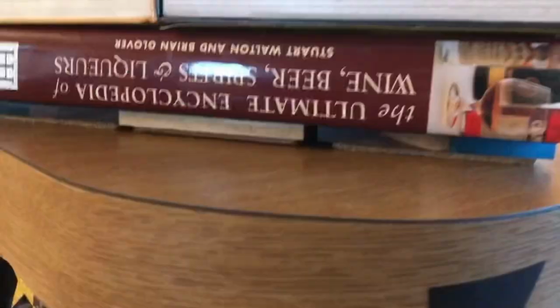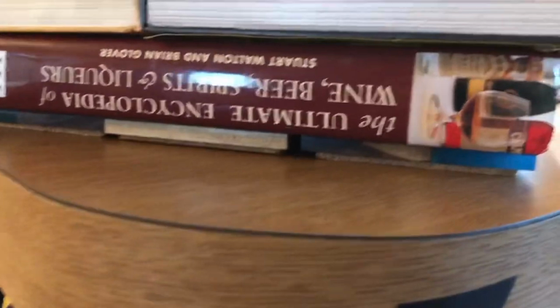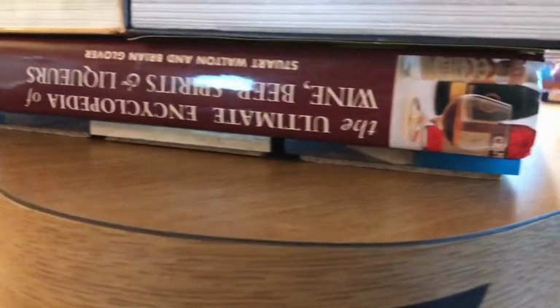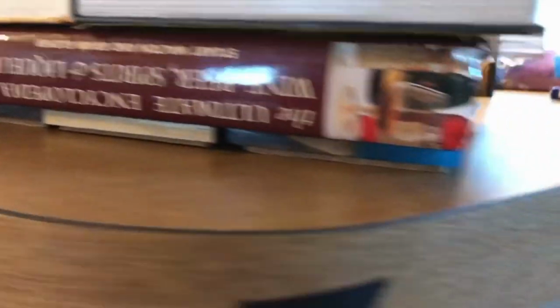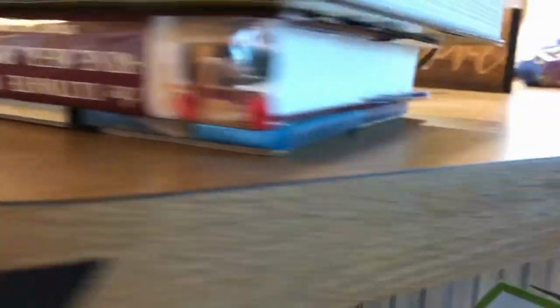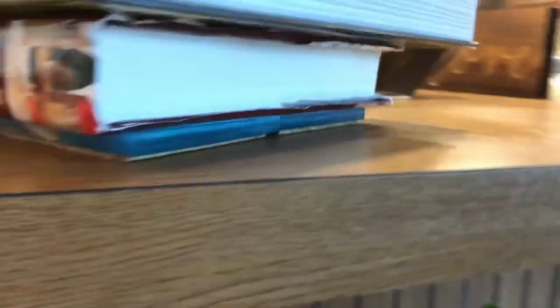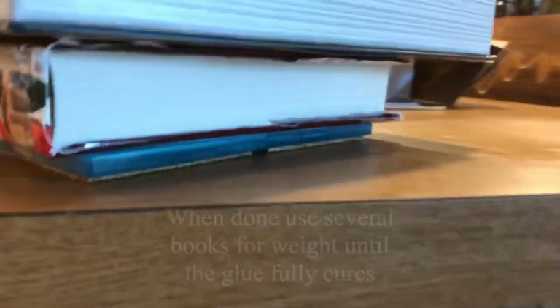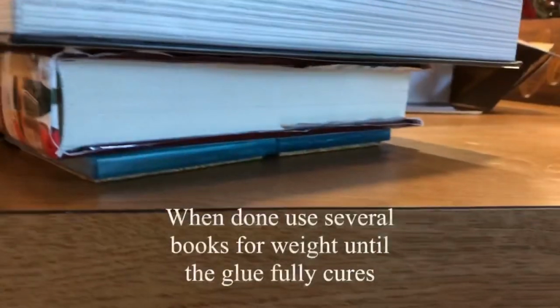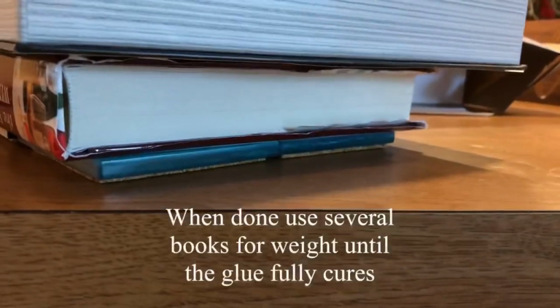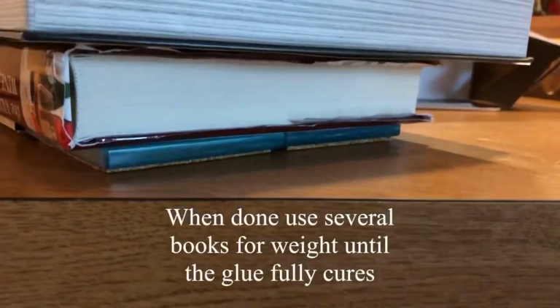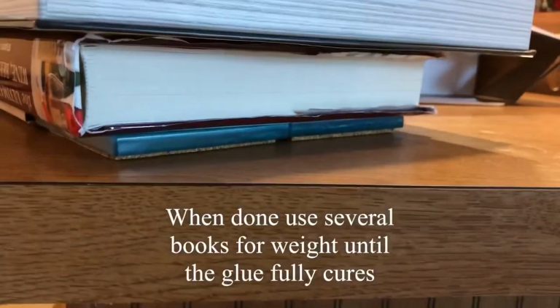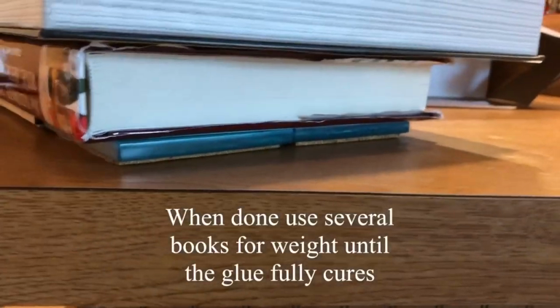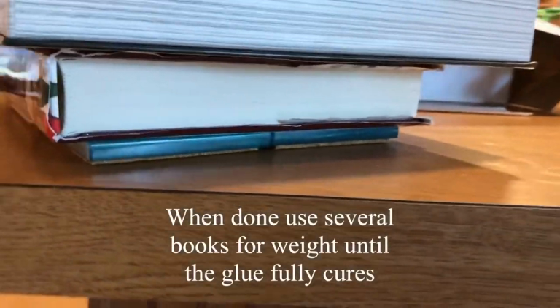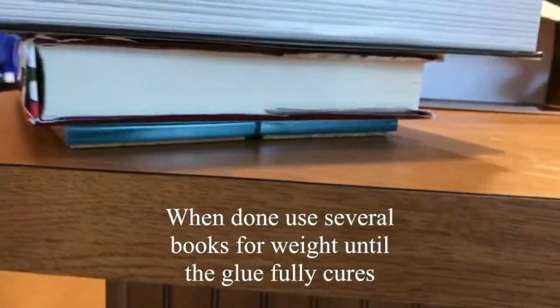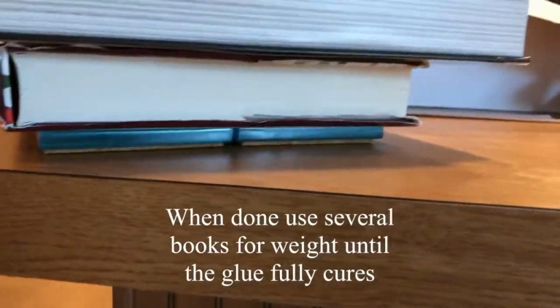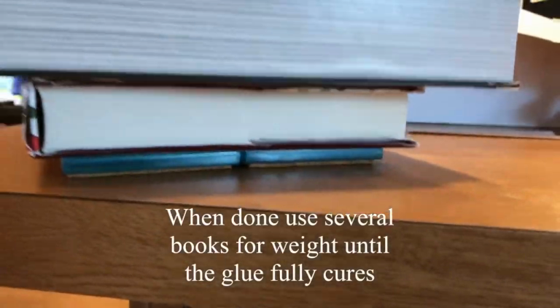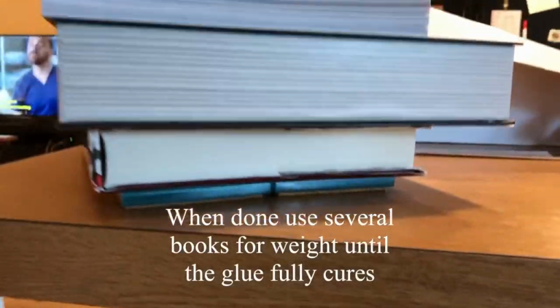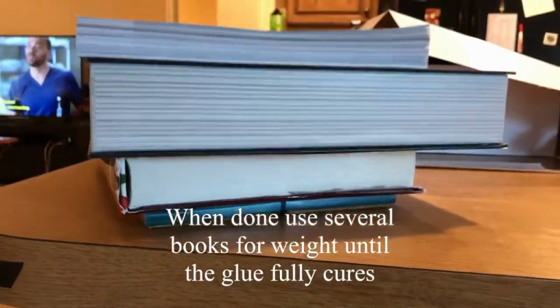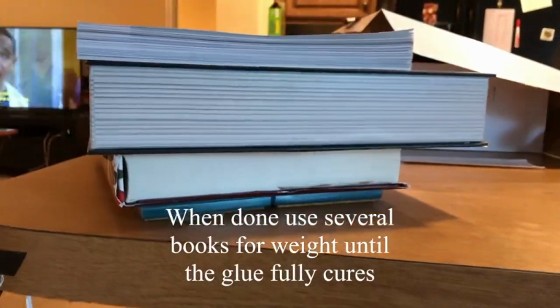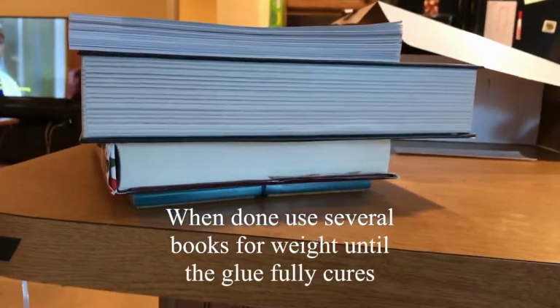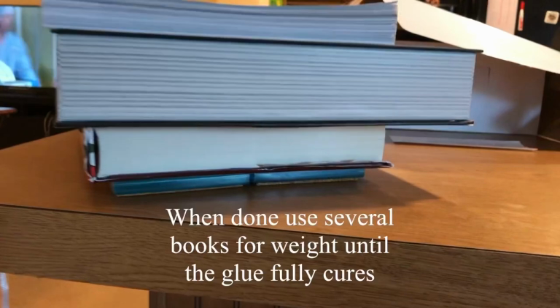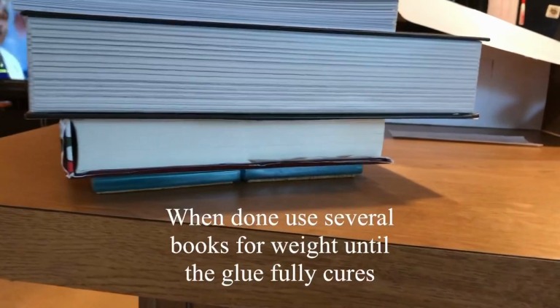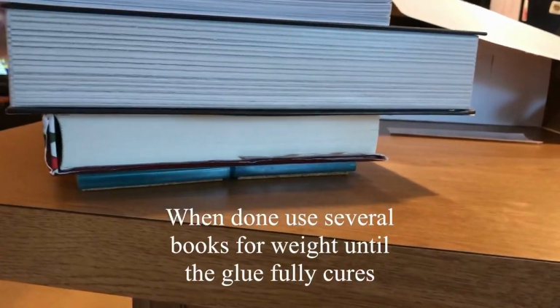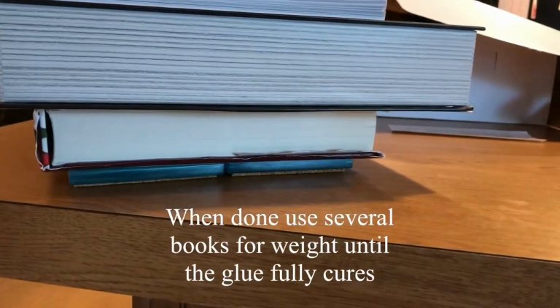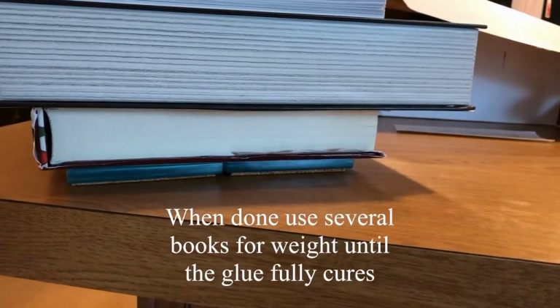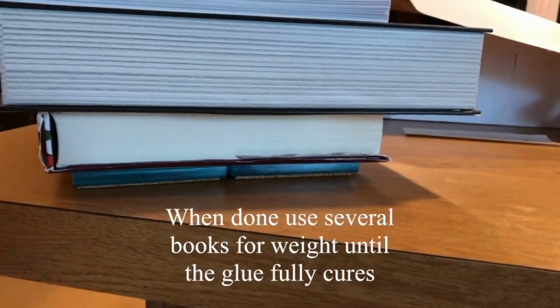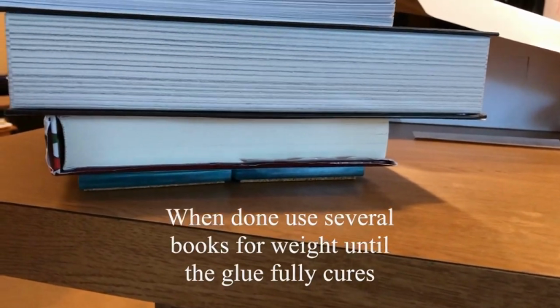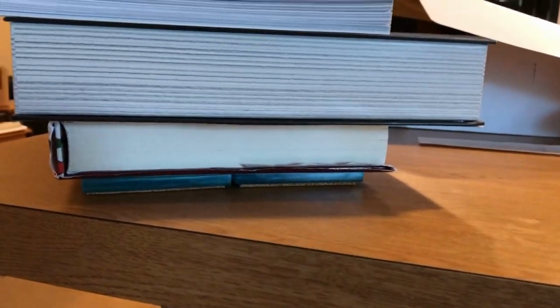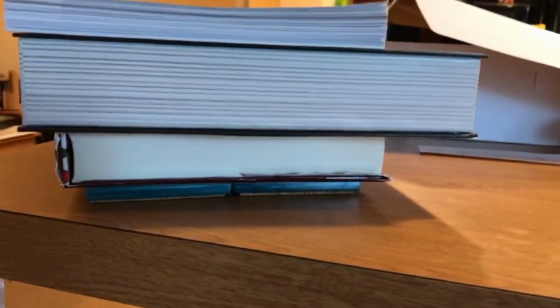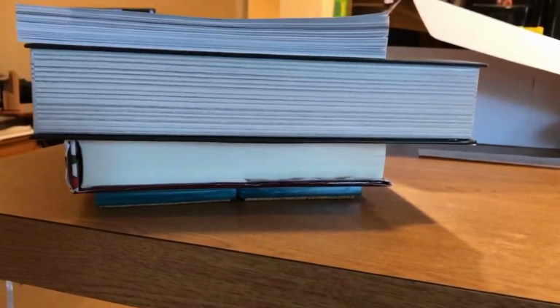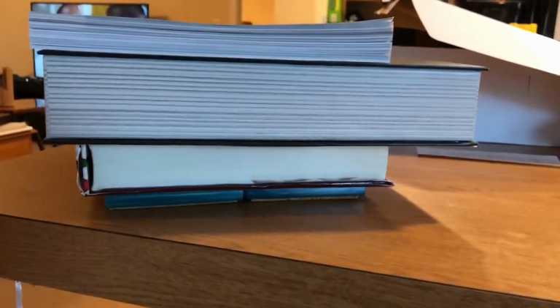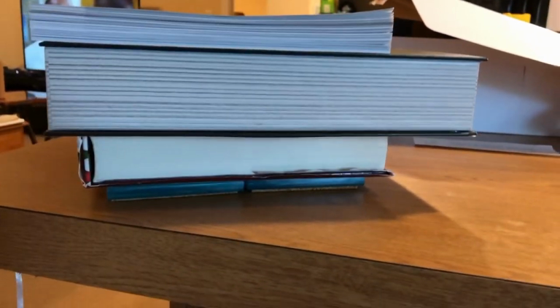After I'm done gluing them all, I put more weight on all of the coasters using several books and leave them overnight so the glue can cure.